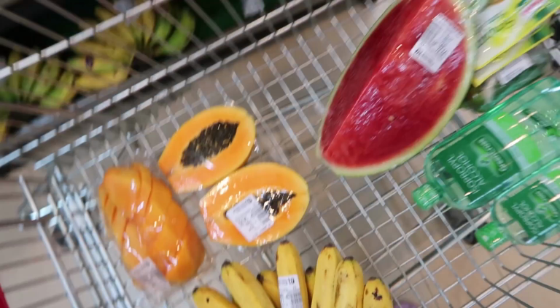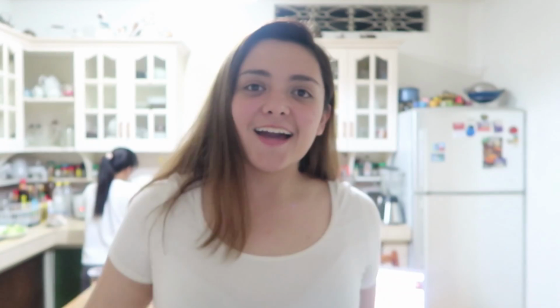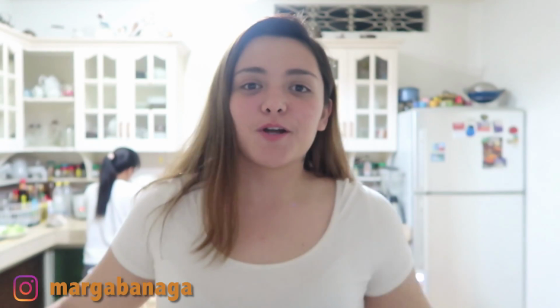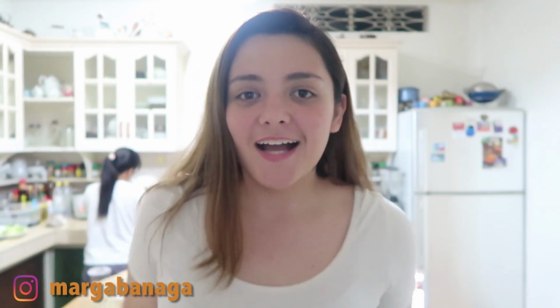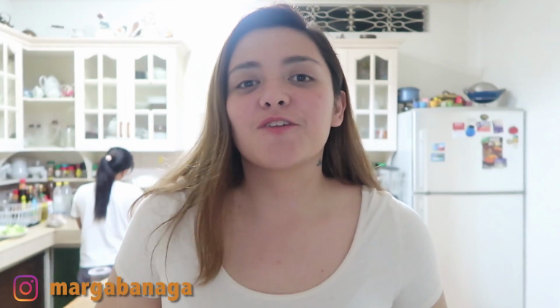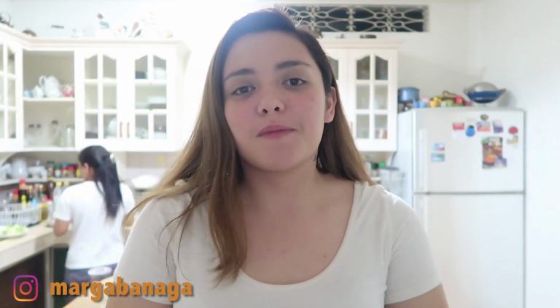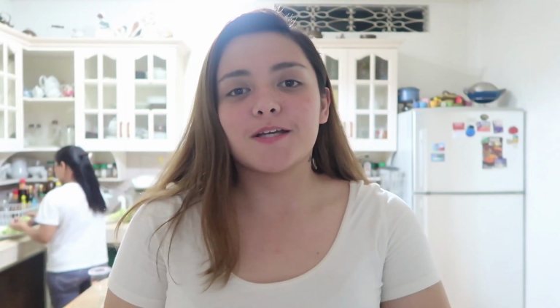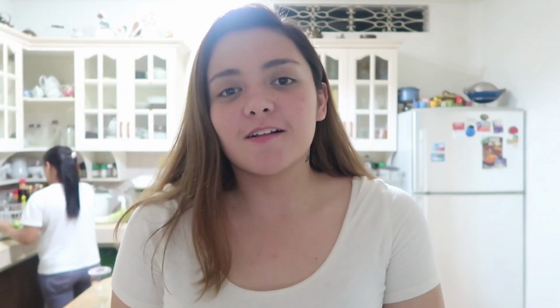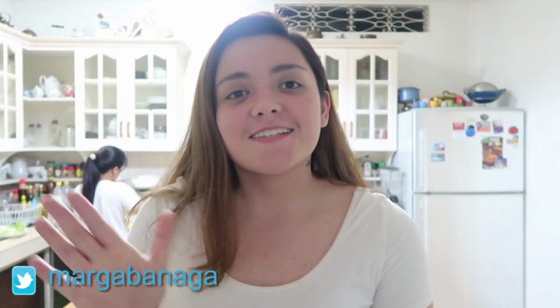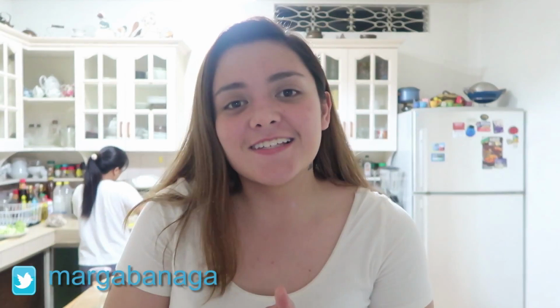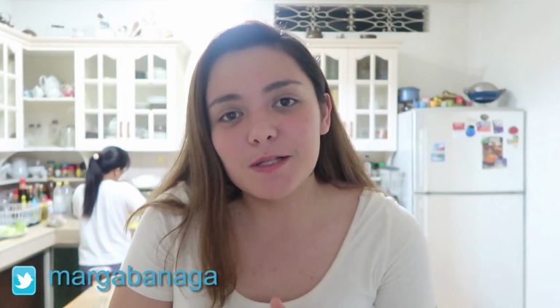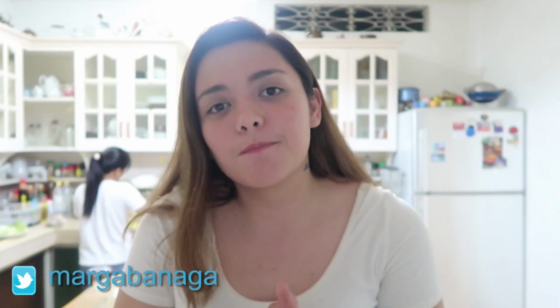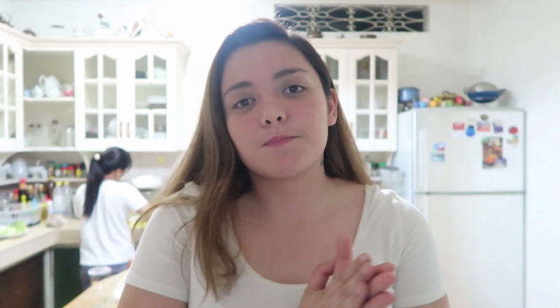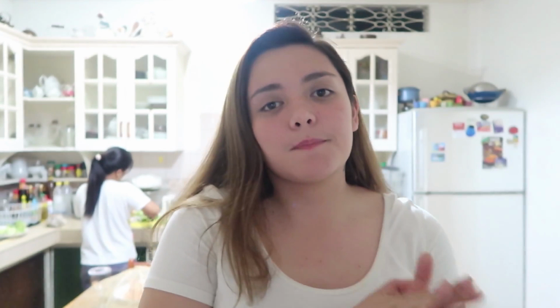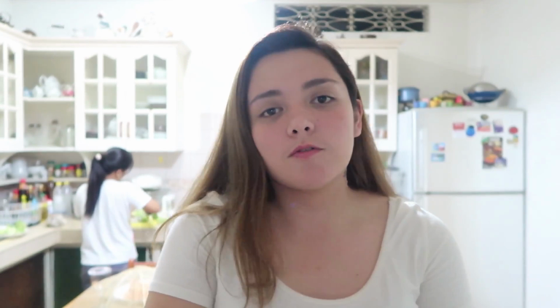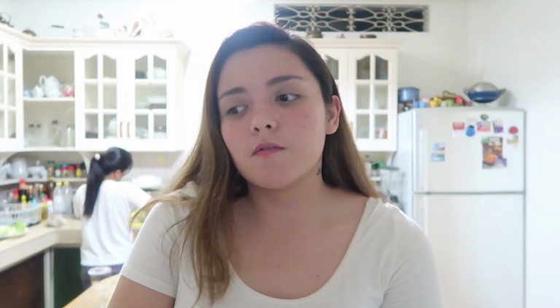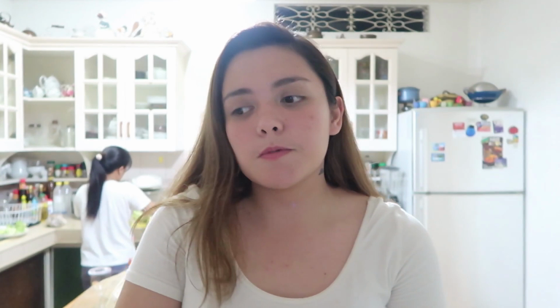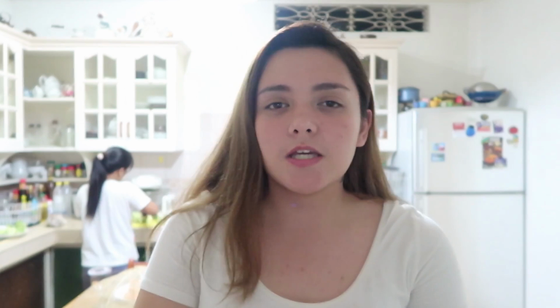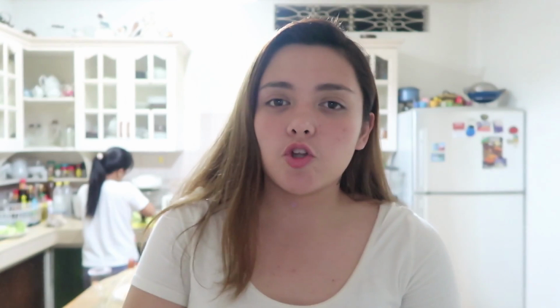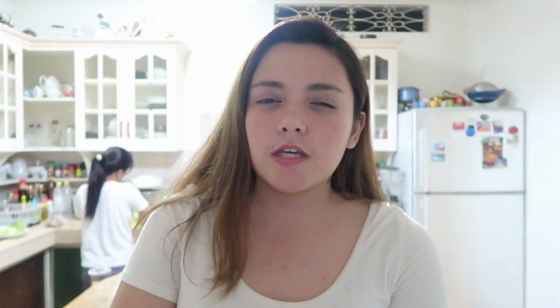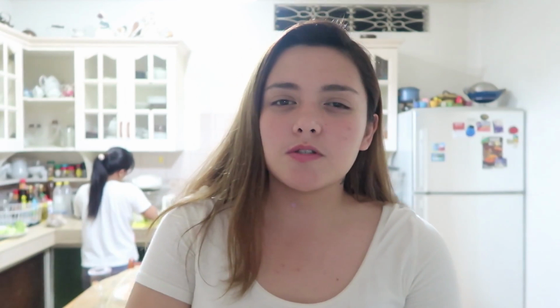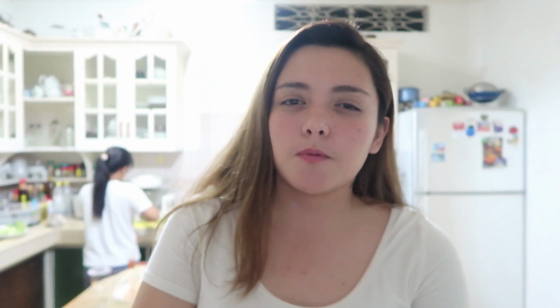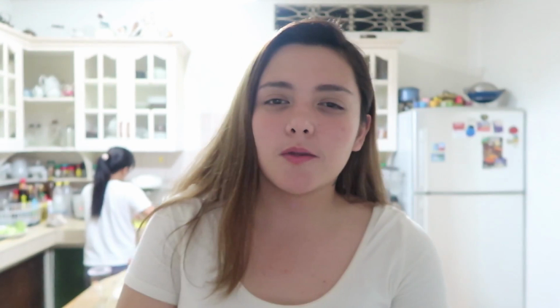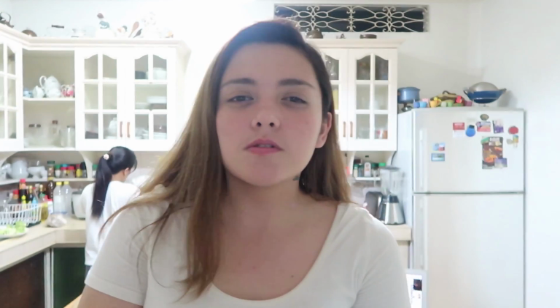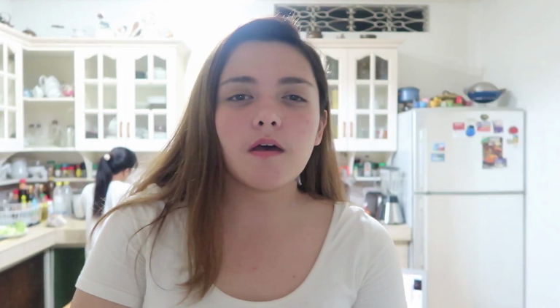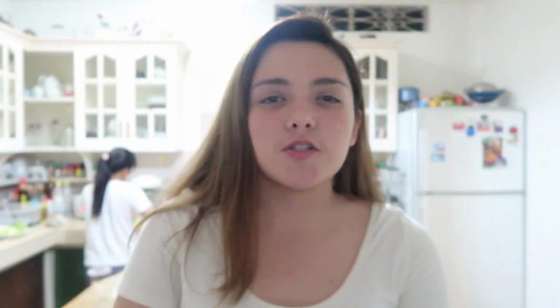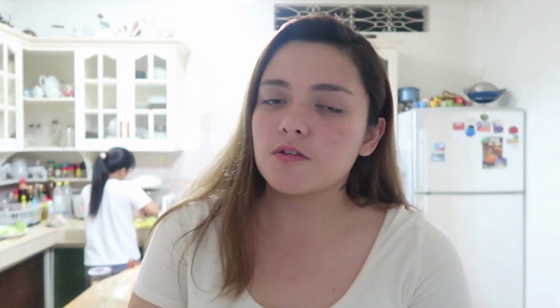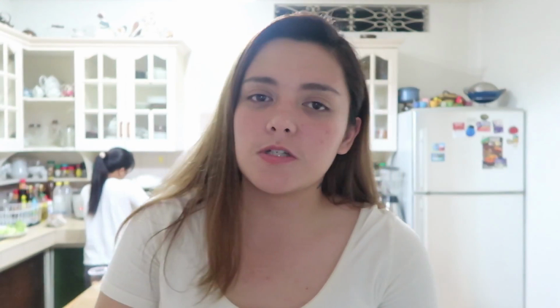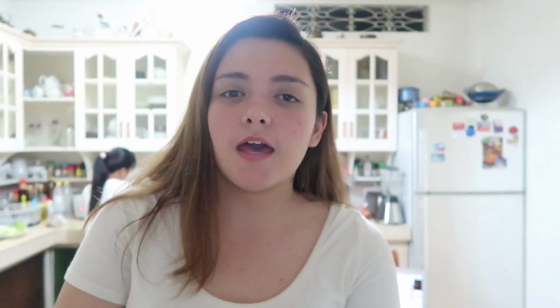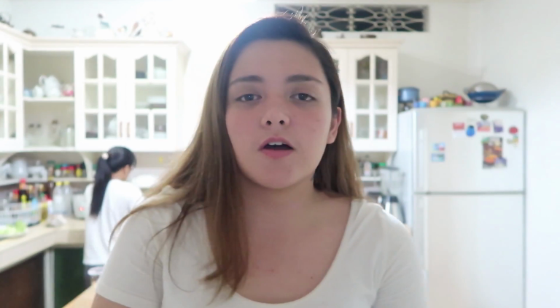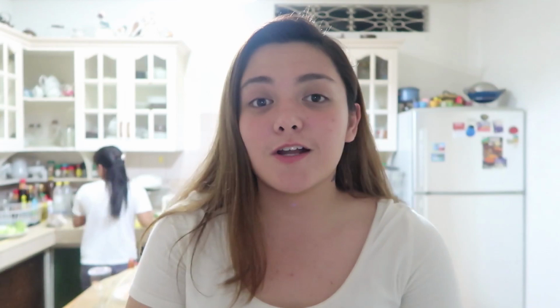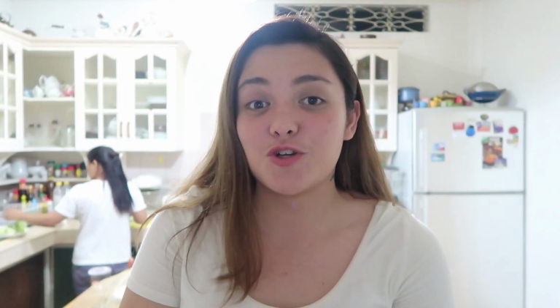Hi guys! Margo Banaga here and welcome back to my channel. Today is a lazy meal prep recipe episode. We will be making turkey with sweet potatoes and veggies — that's super easy — and honey garlic shrimp.